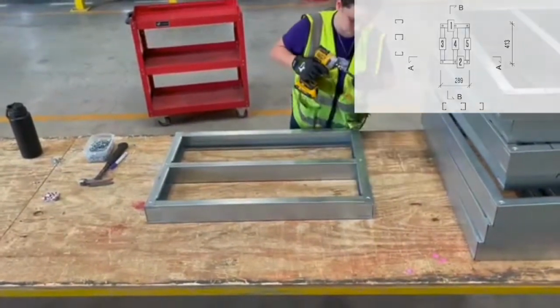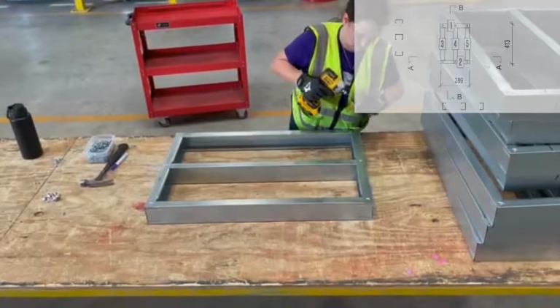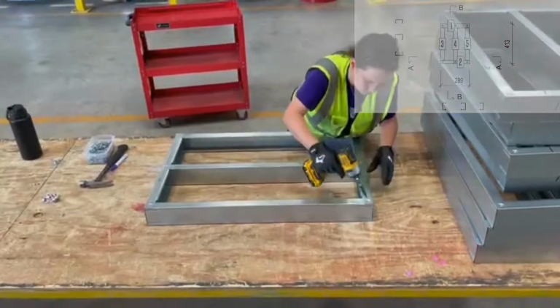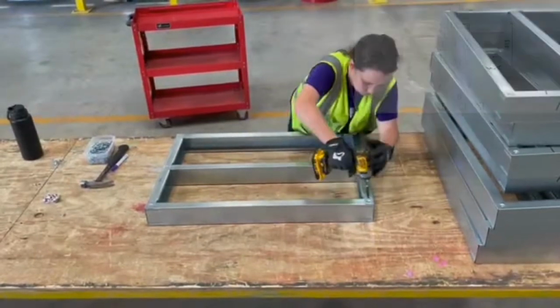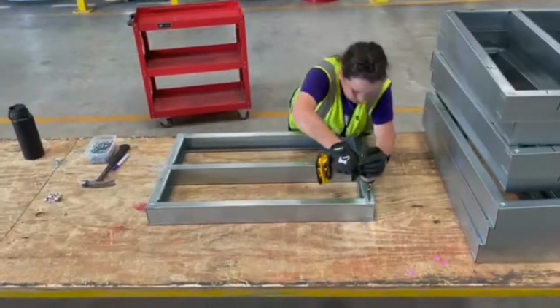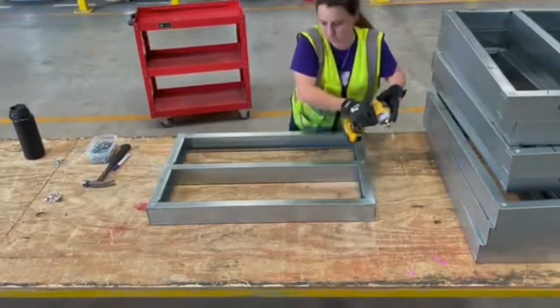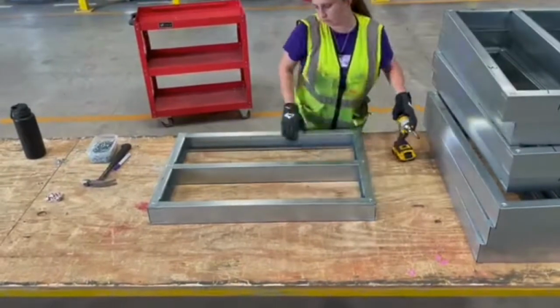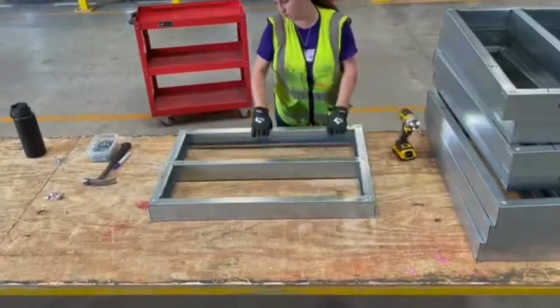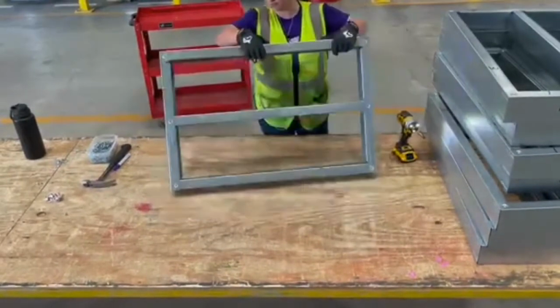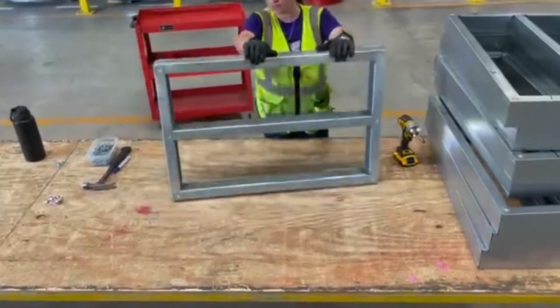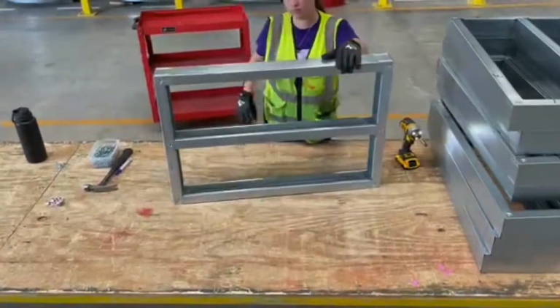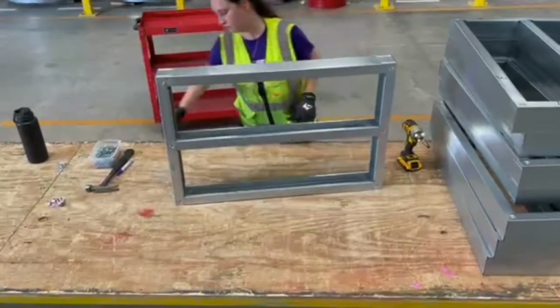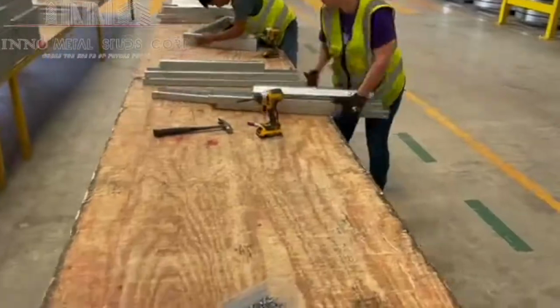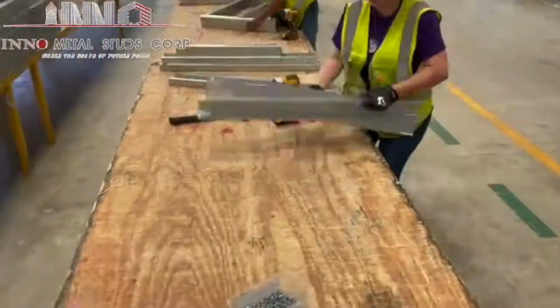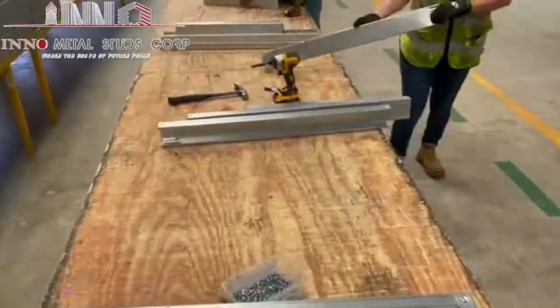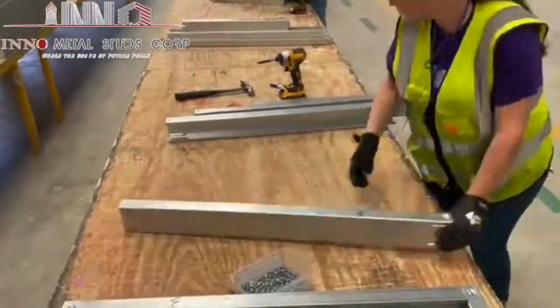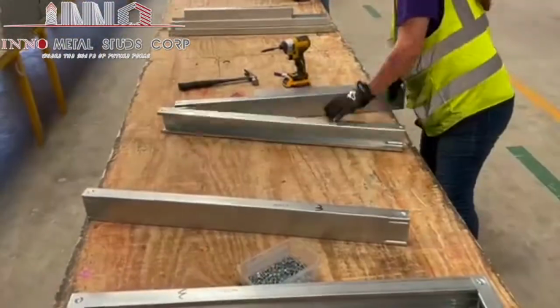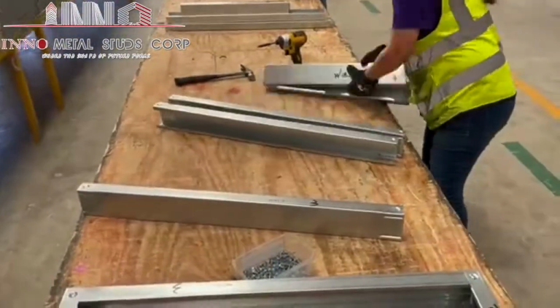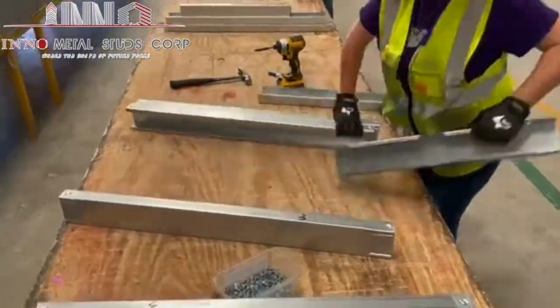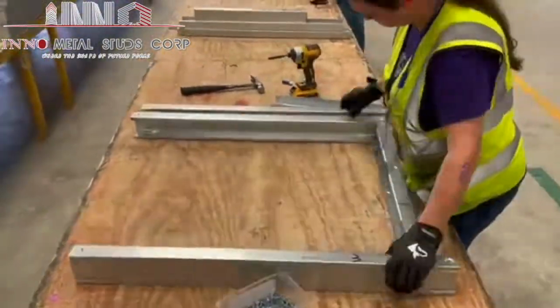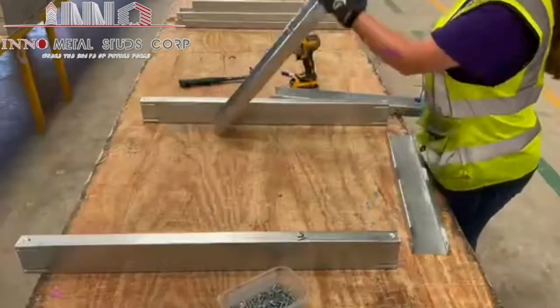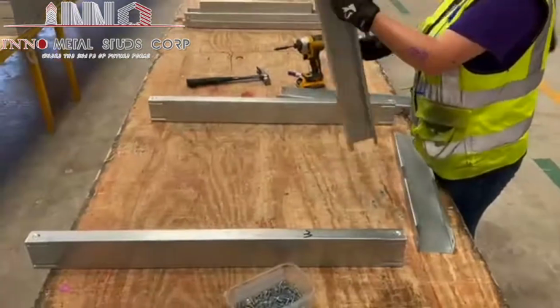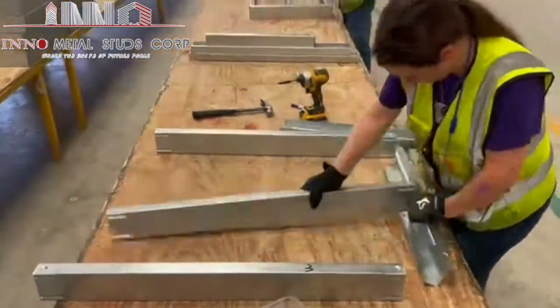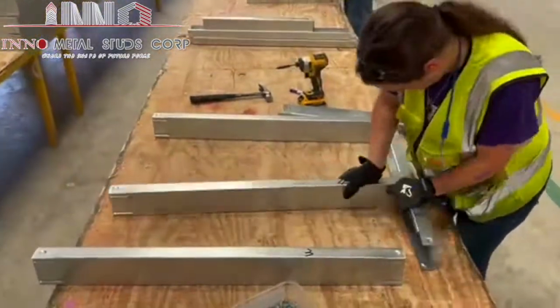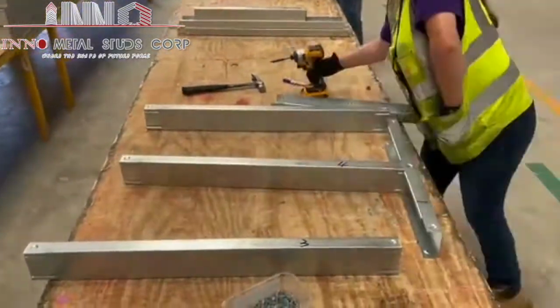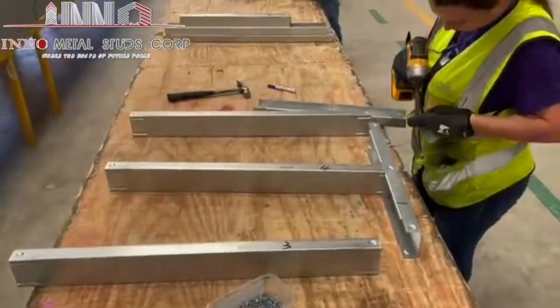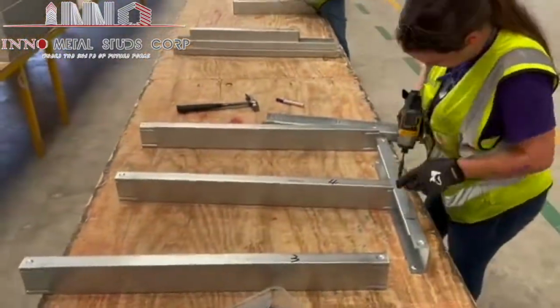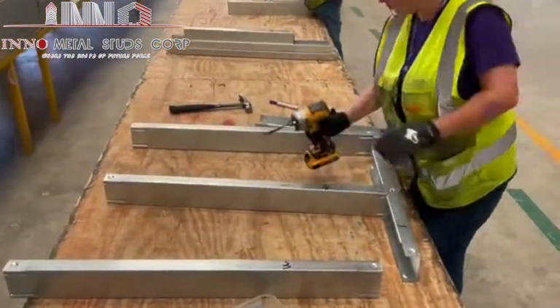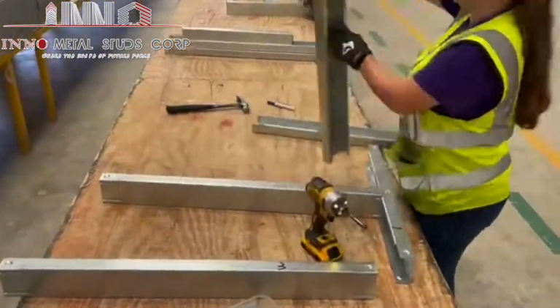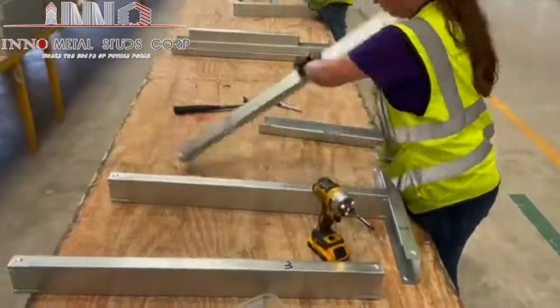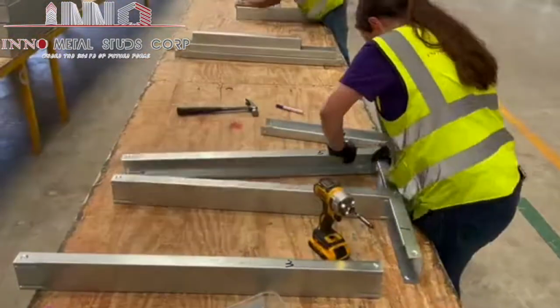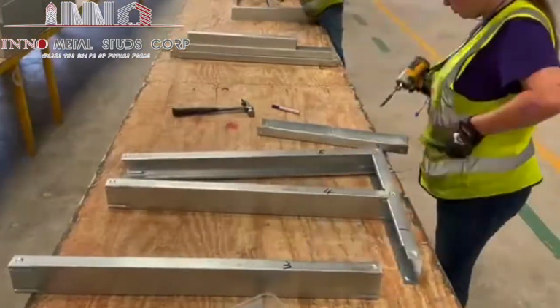And there you have it. Amy has completed yet another awesome panel that would be used to frame the mid-sized project it is assigned to. Great job, Amy!